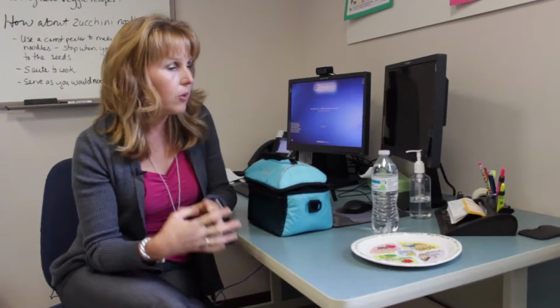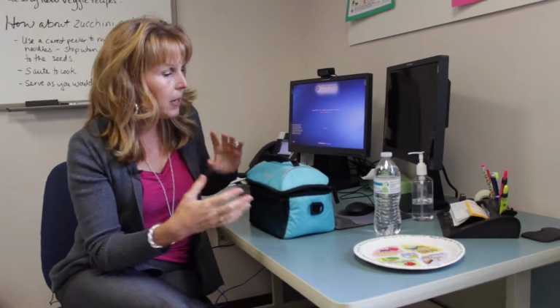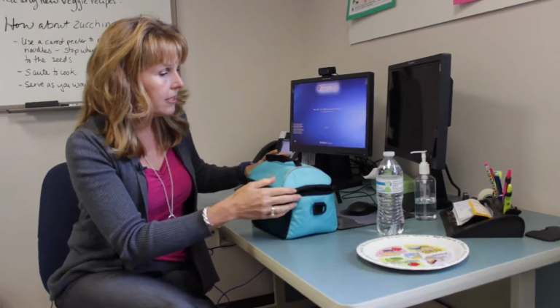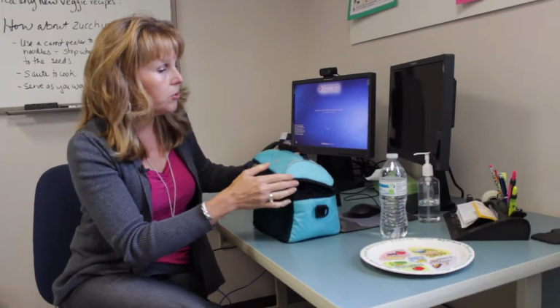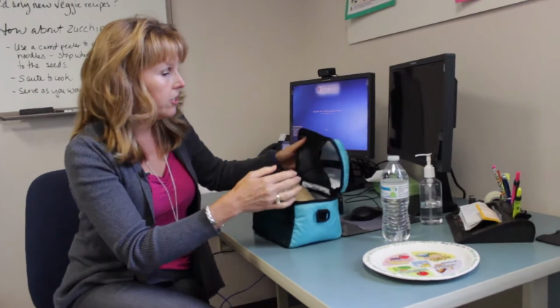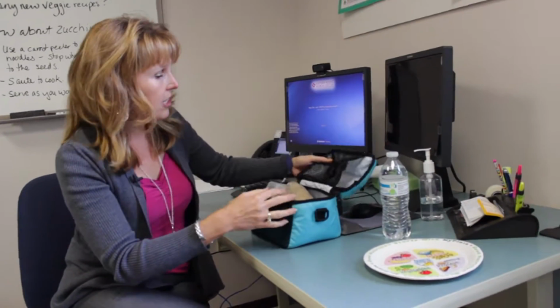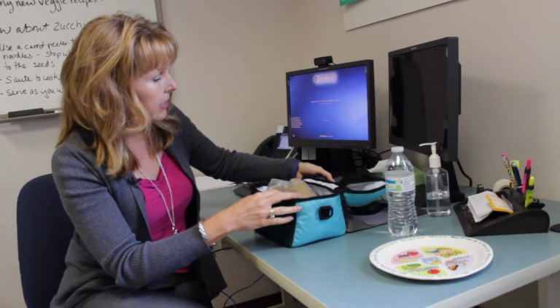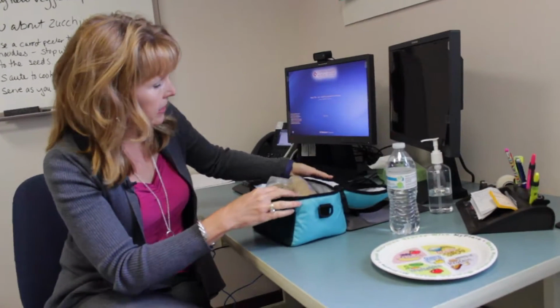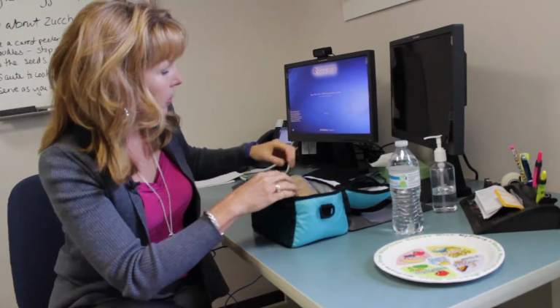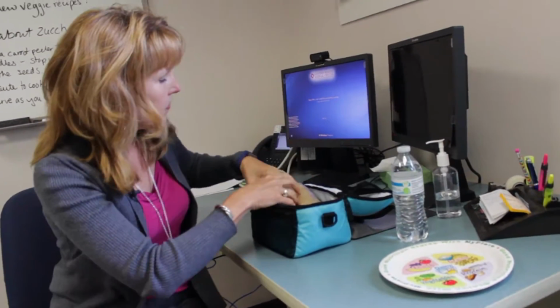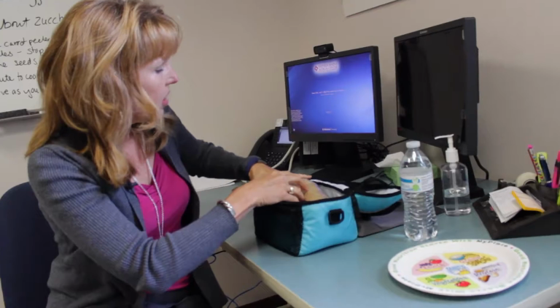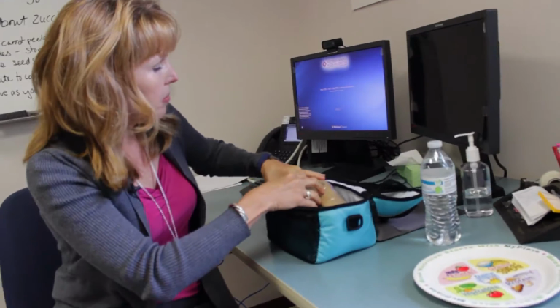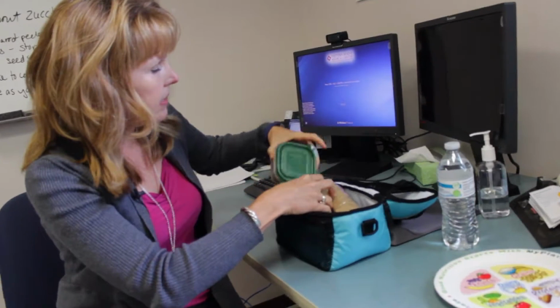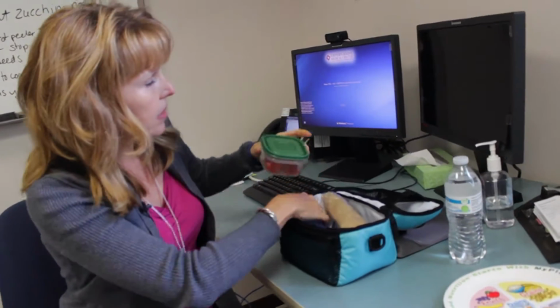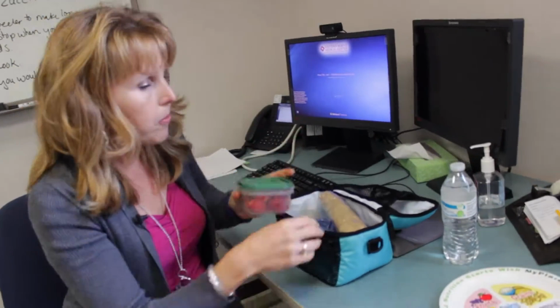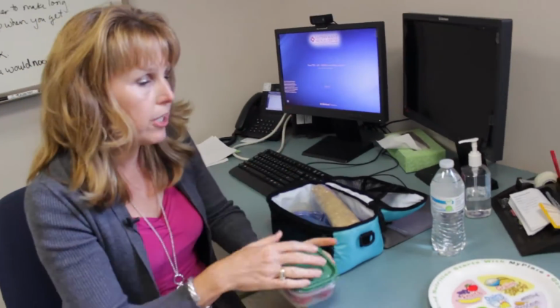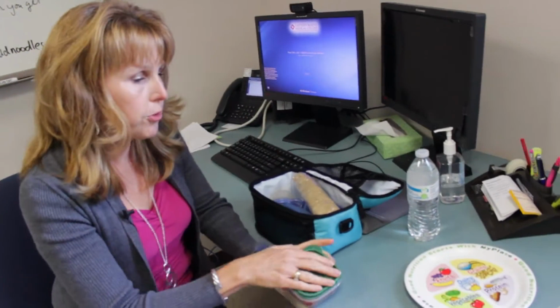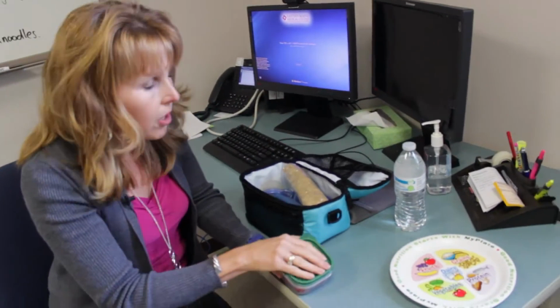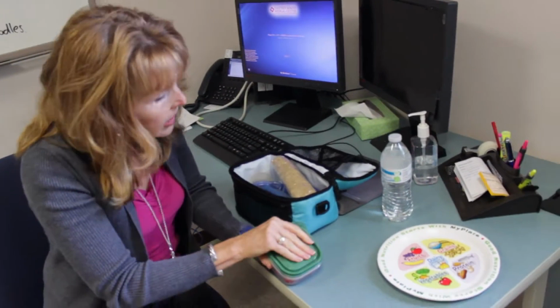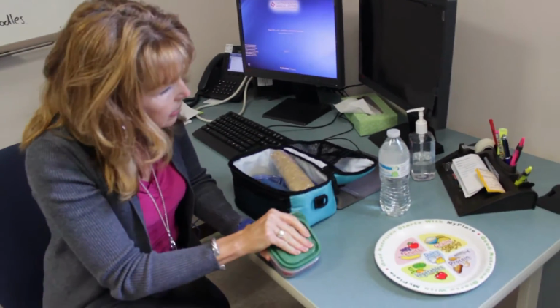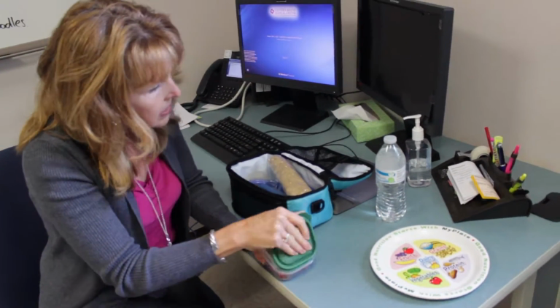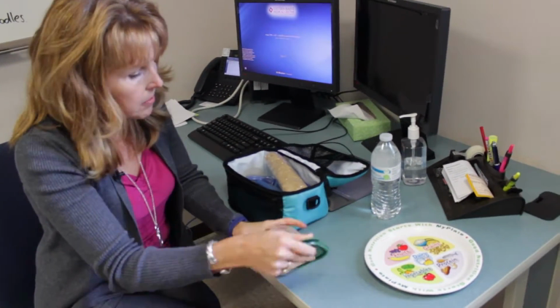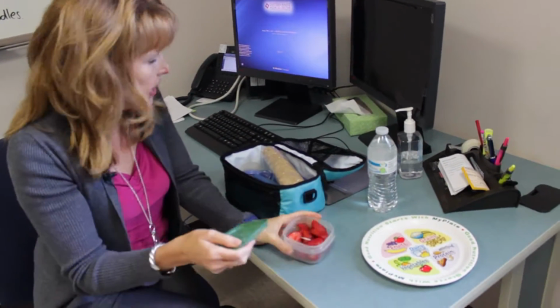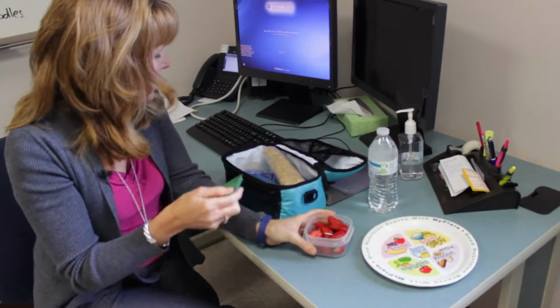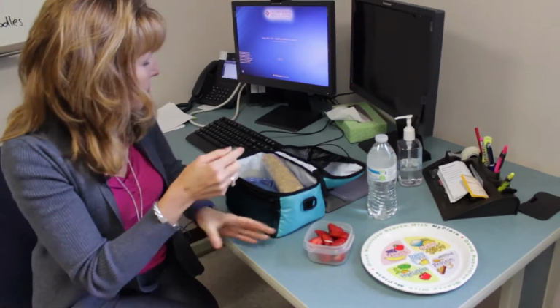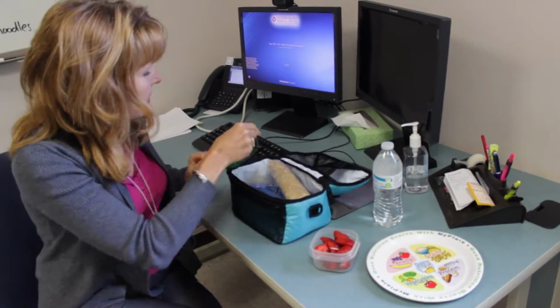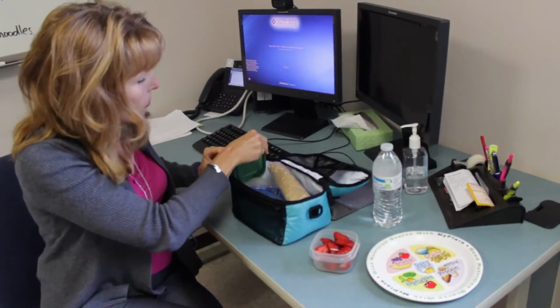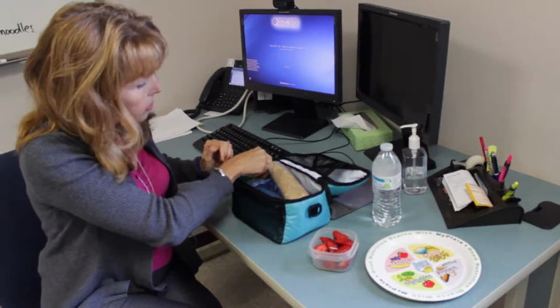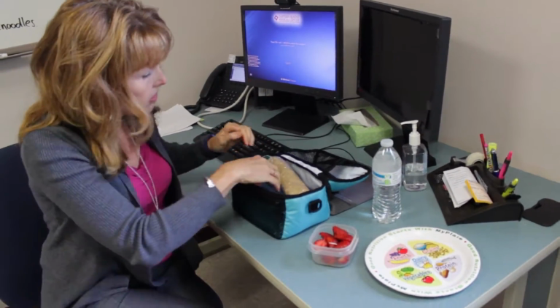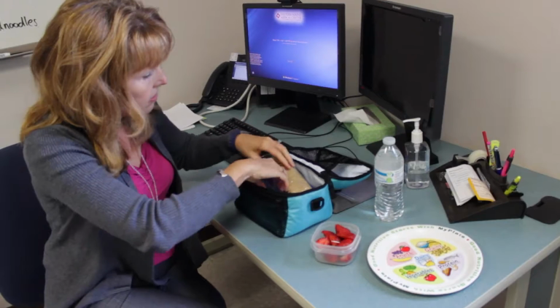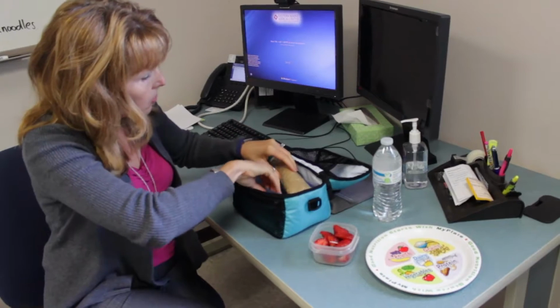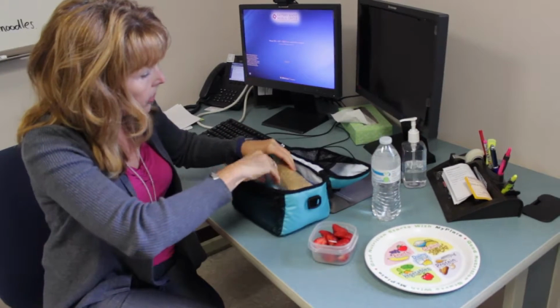So I've packed a school lunch to give you an example. I've had some fresh fruit all cut up. Sometimes it helps to prep it the night before so it's easy in the morning.